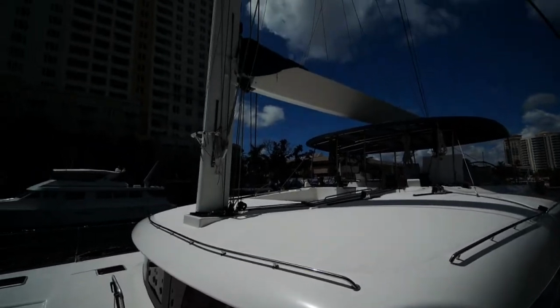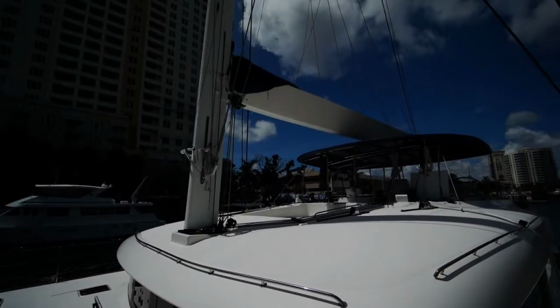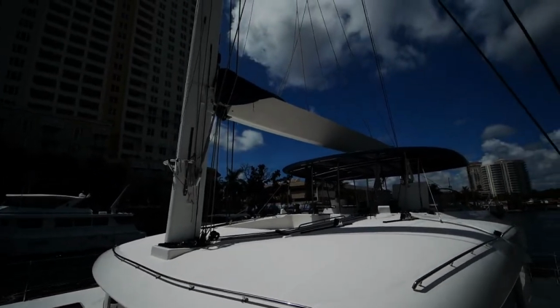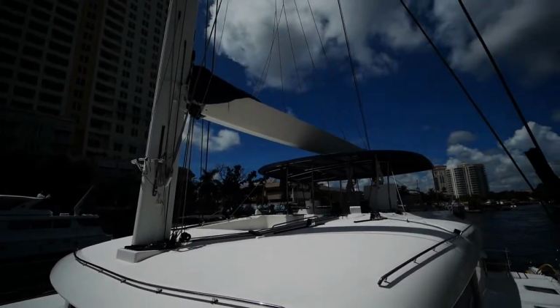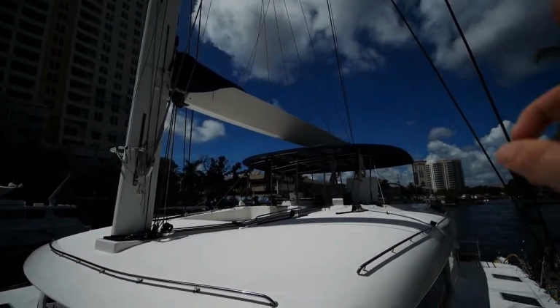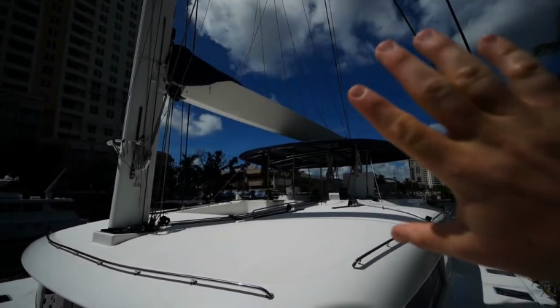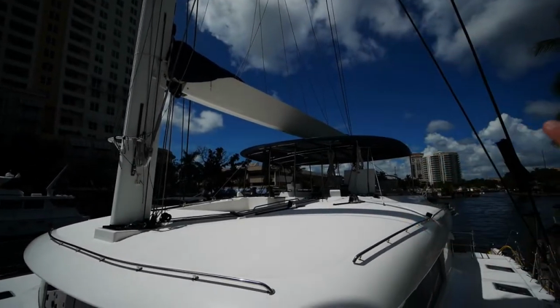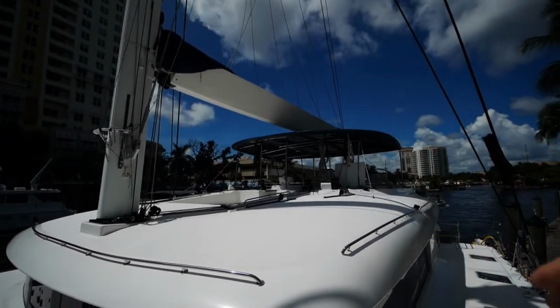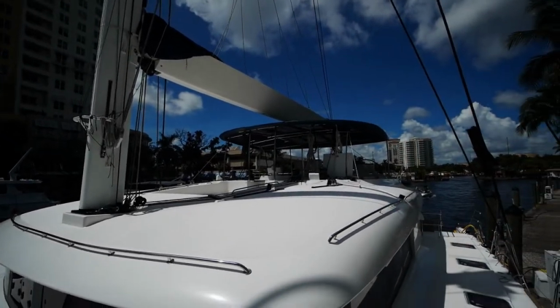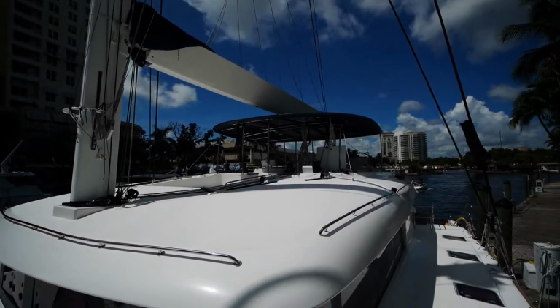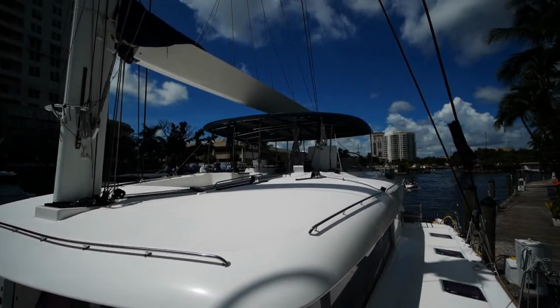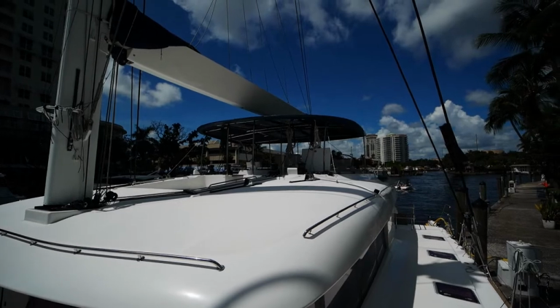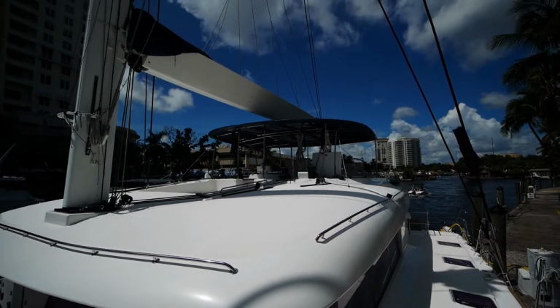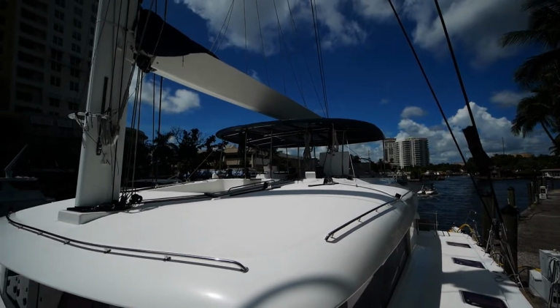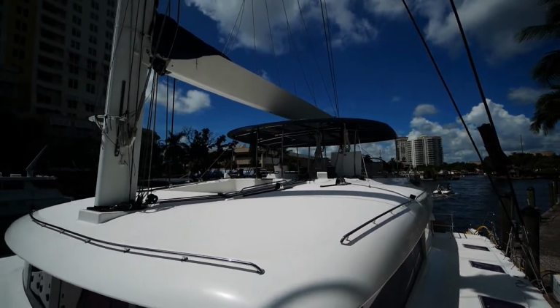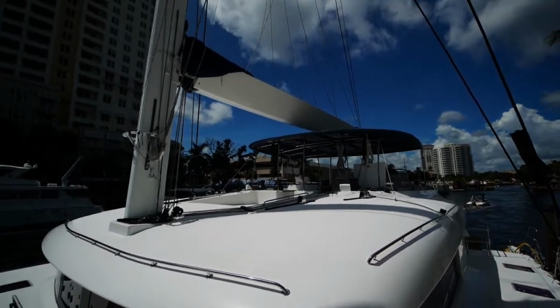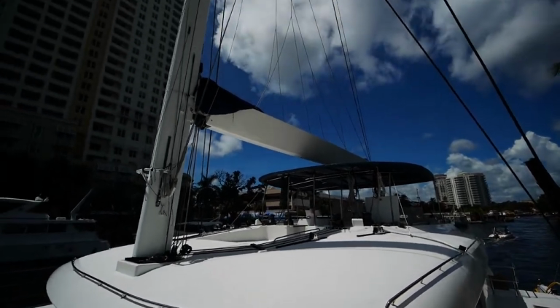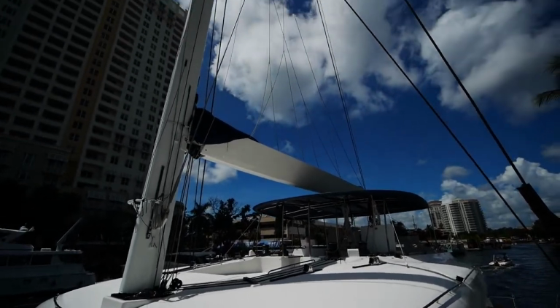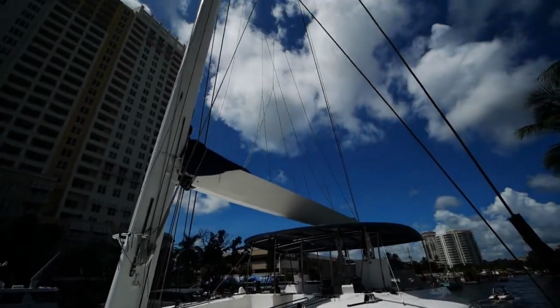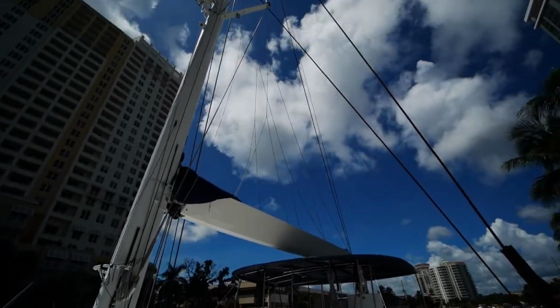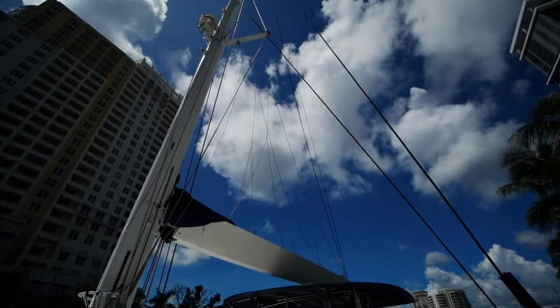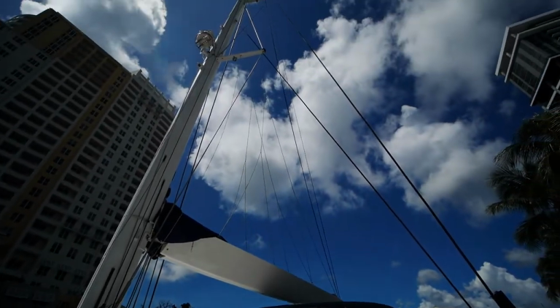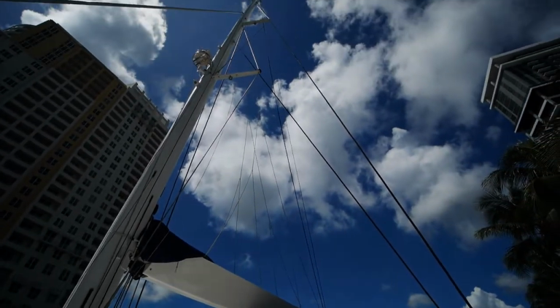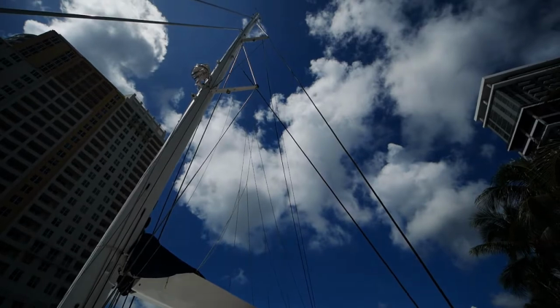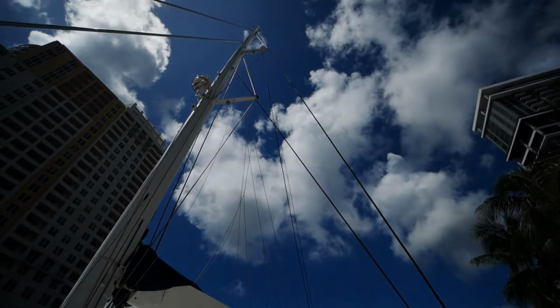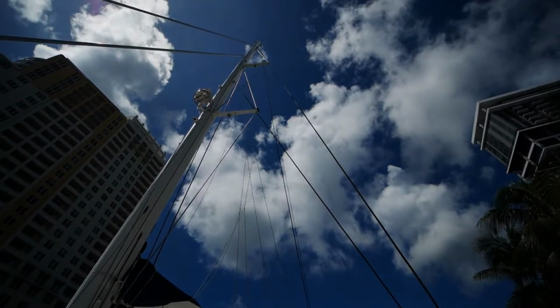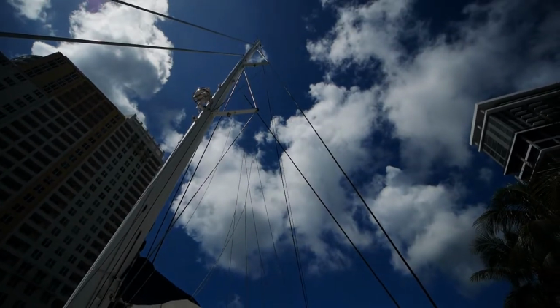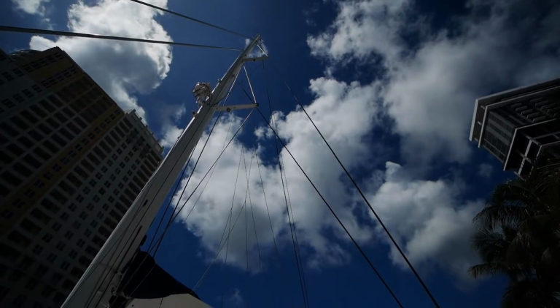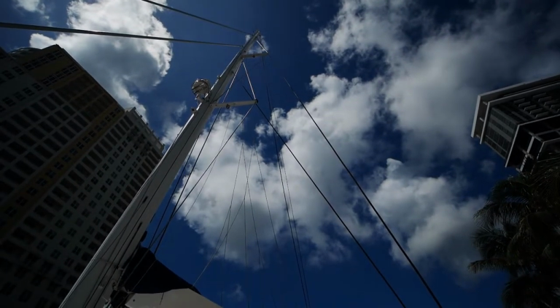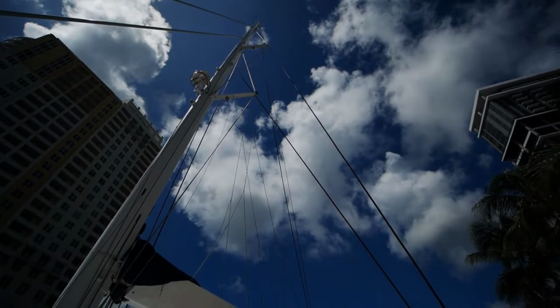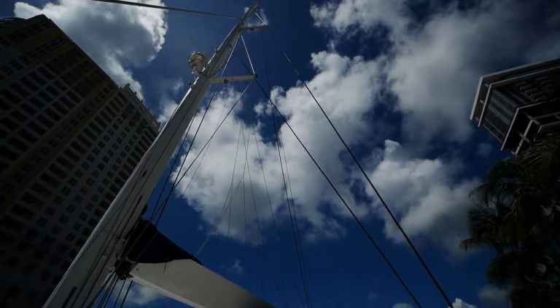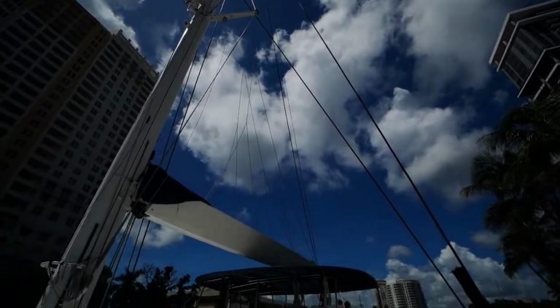Looking at the rig, you'll notice it has a nice Park Avenue boom which makes flaking the sail really easy, and double spreaders on the rig.